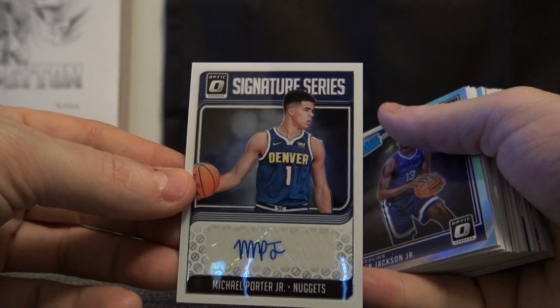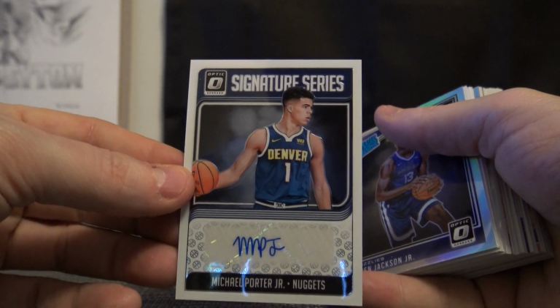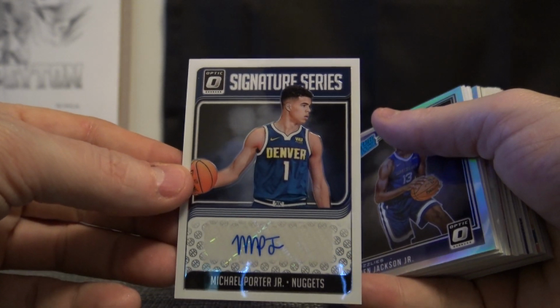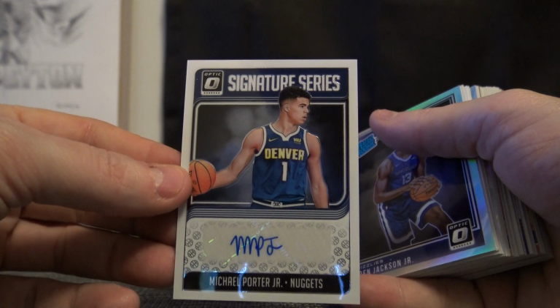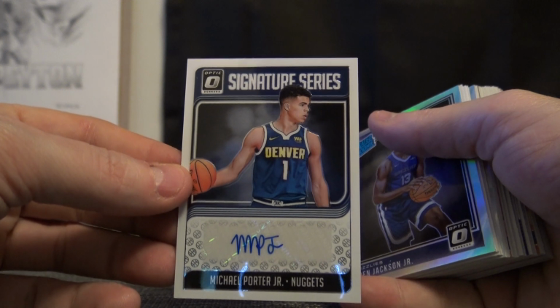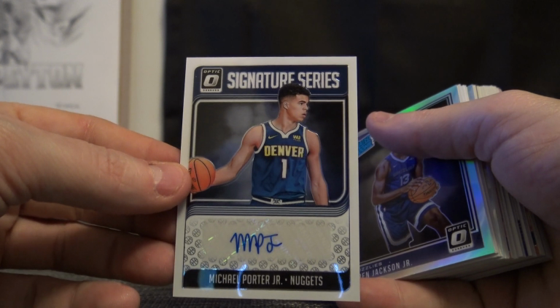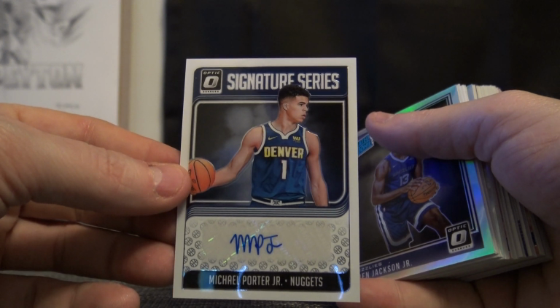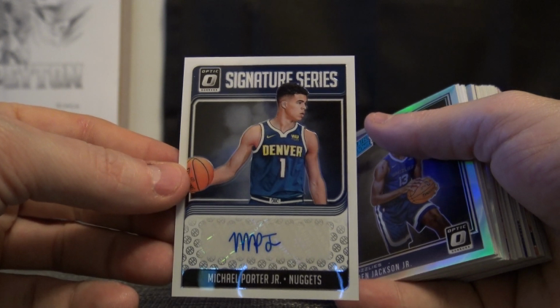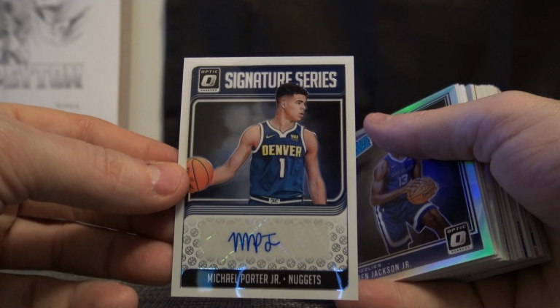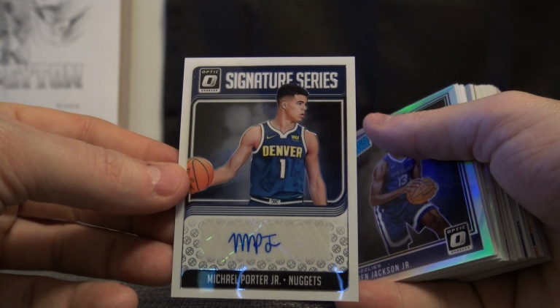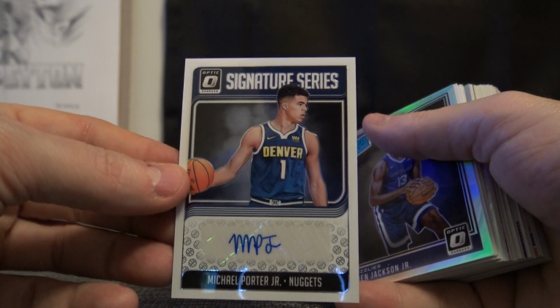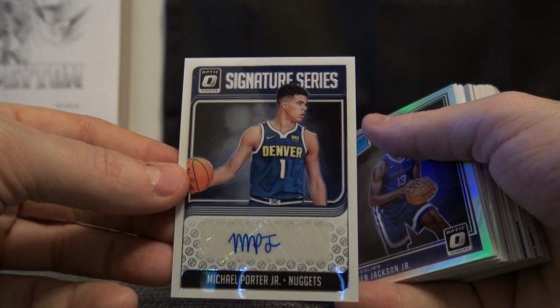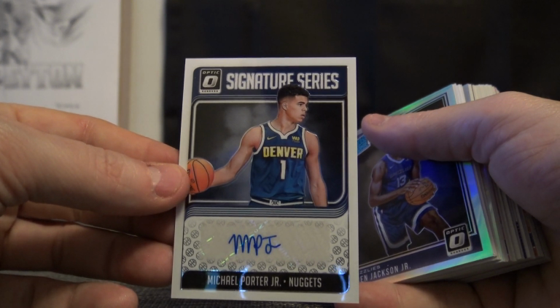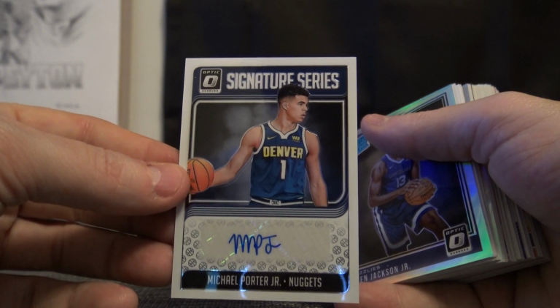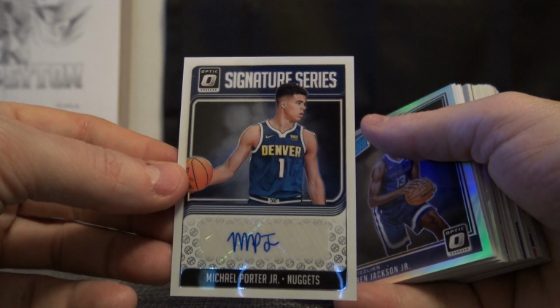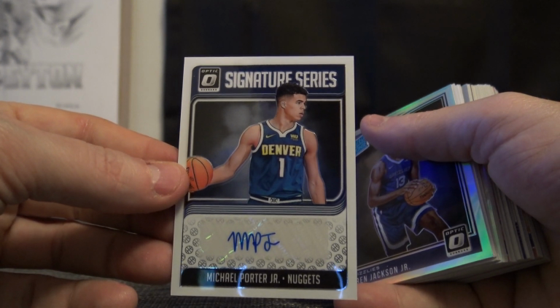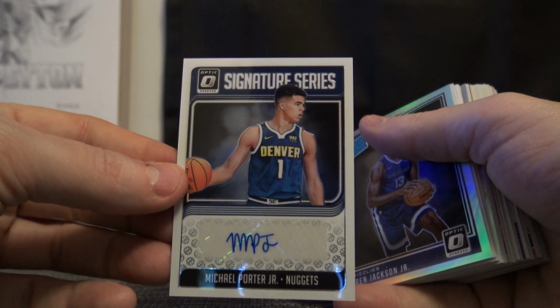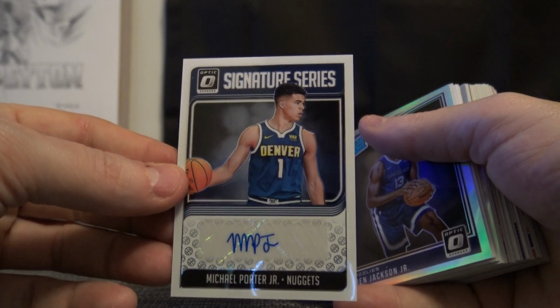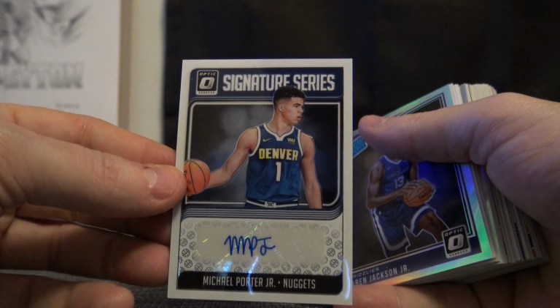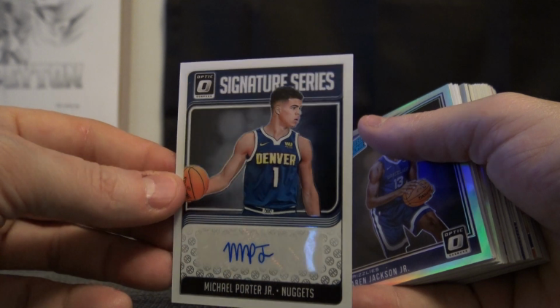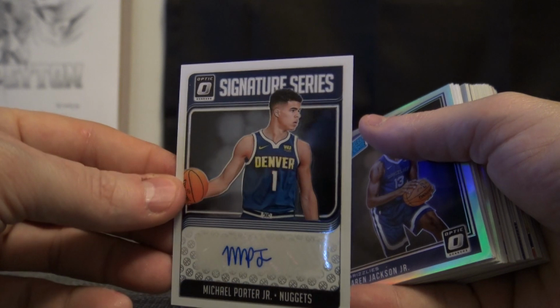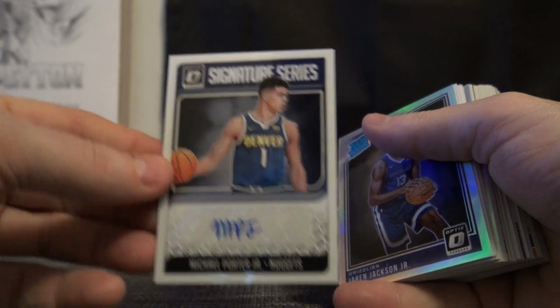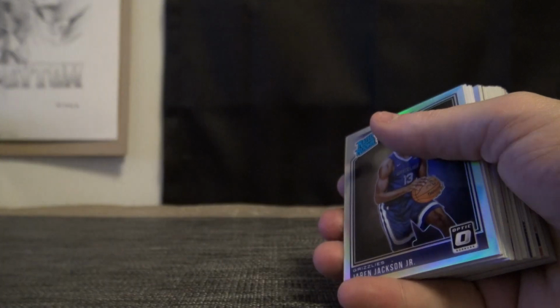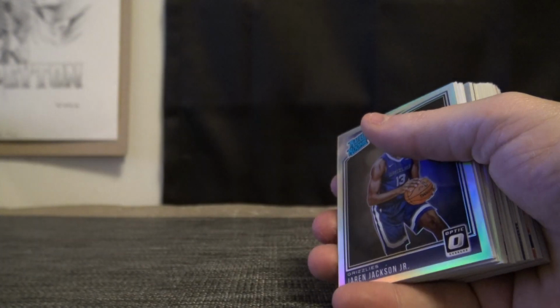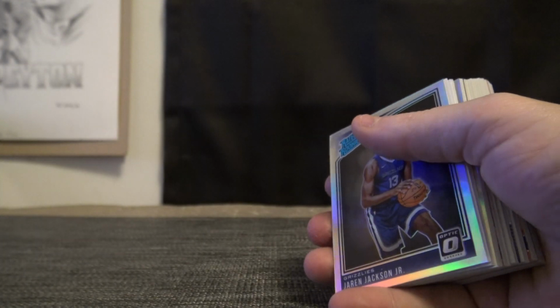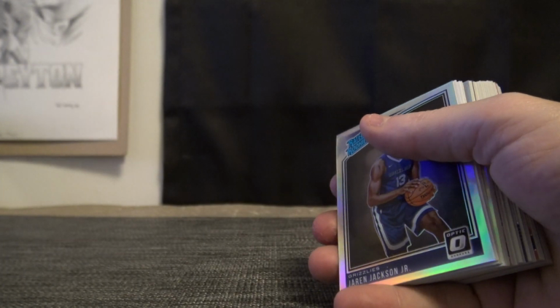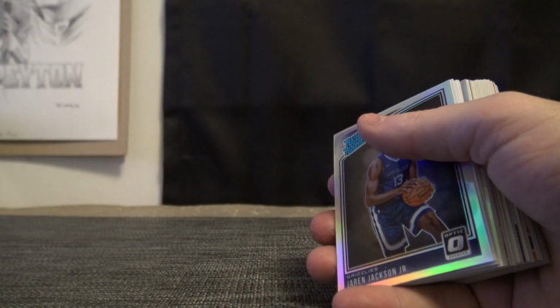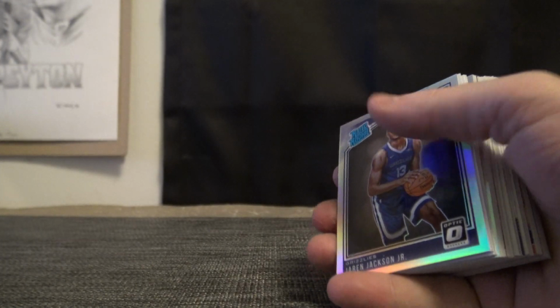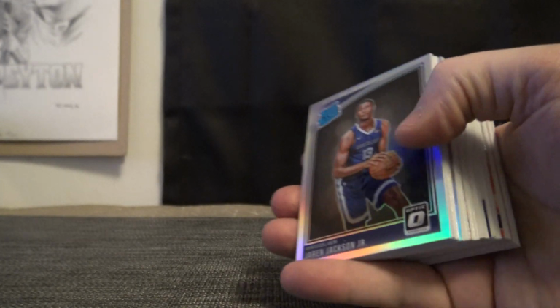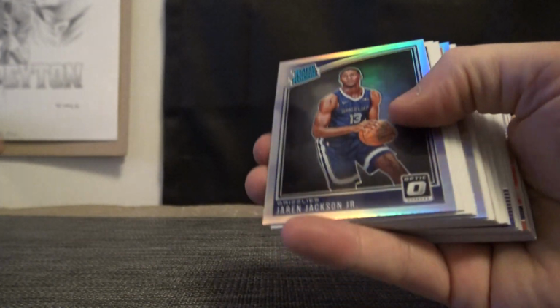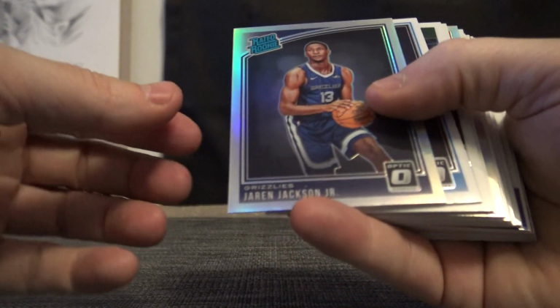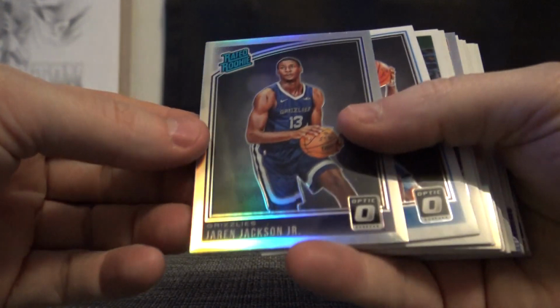So far, the first three autographs in this case have been MB3, Michael Porter Jr., and somebody else, but they've all been the Signature Series version. No rated rookie versions from this case yet.